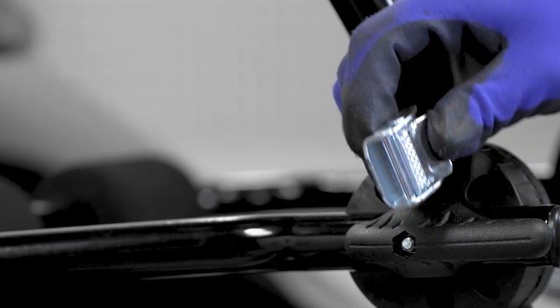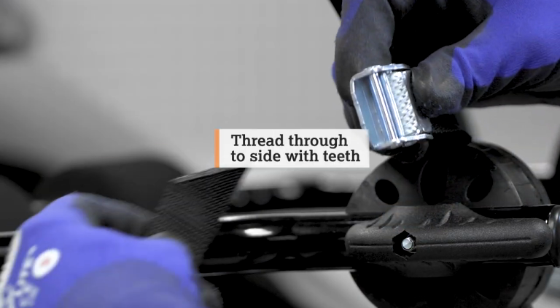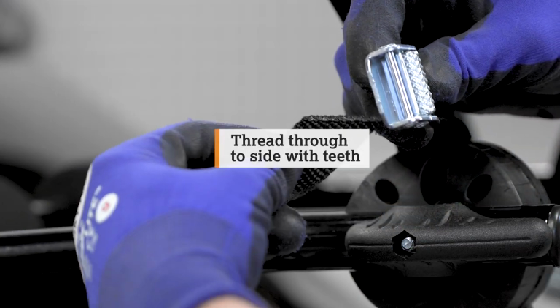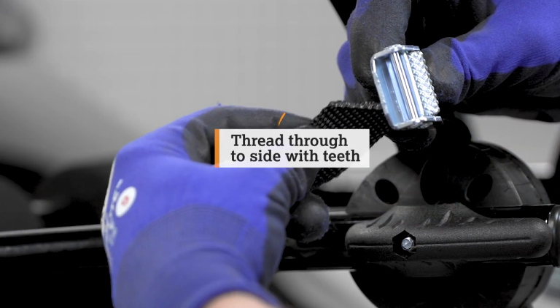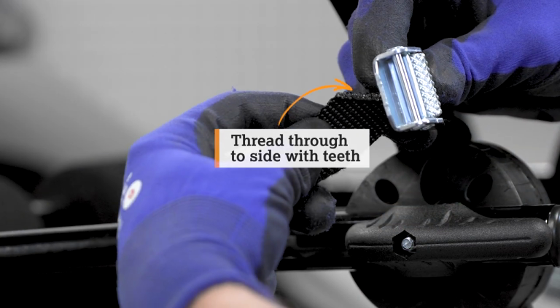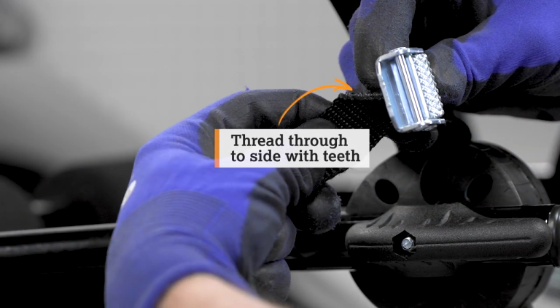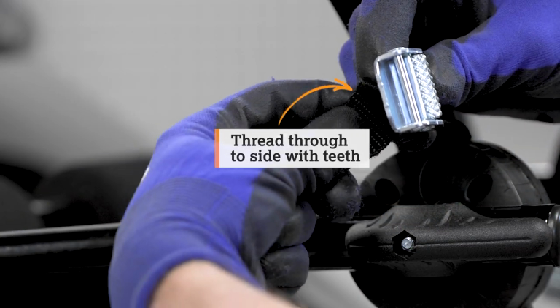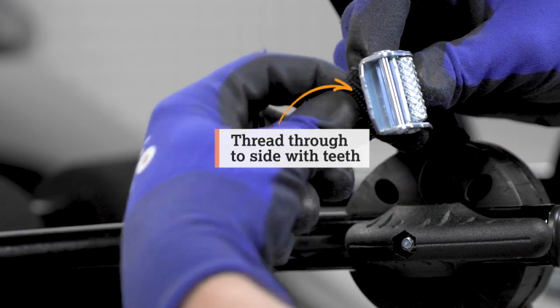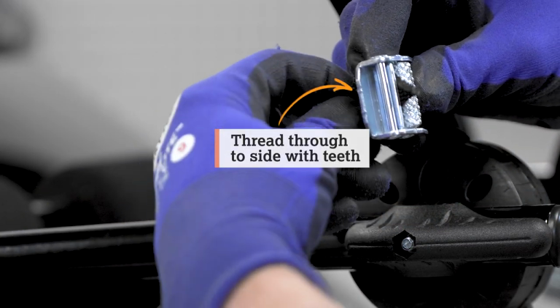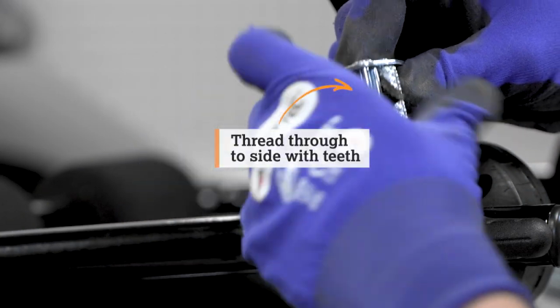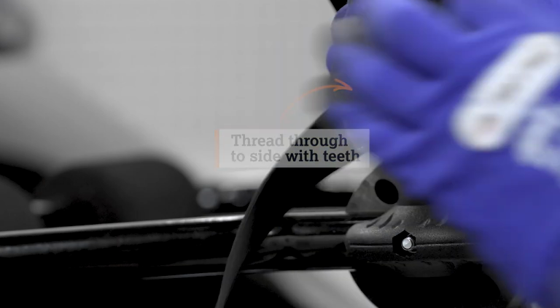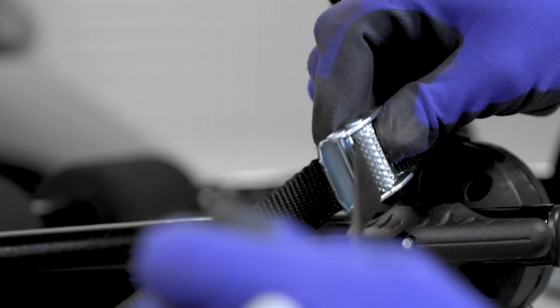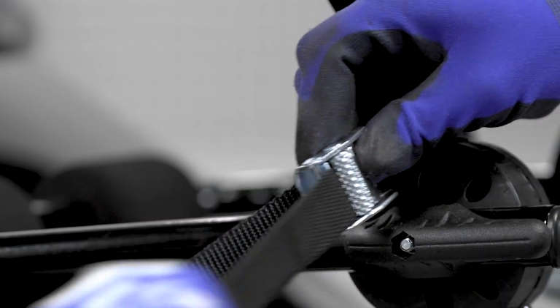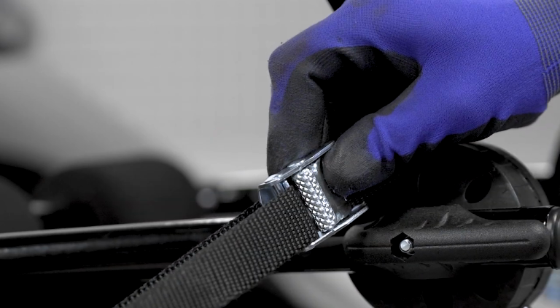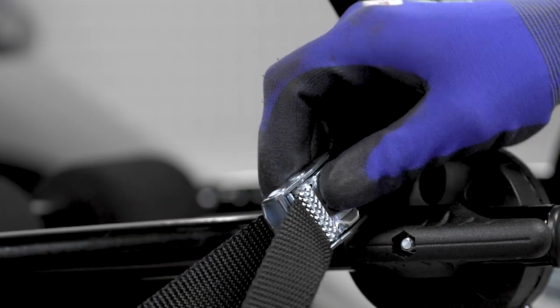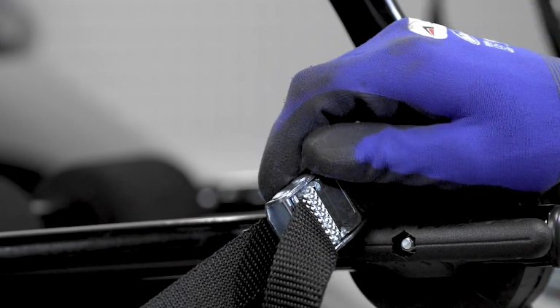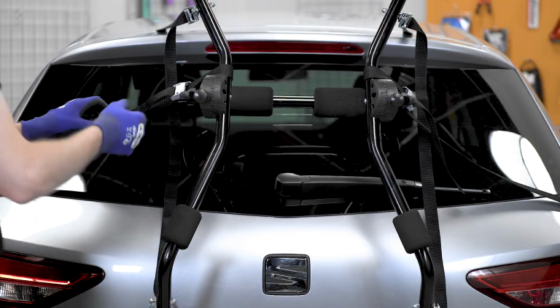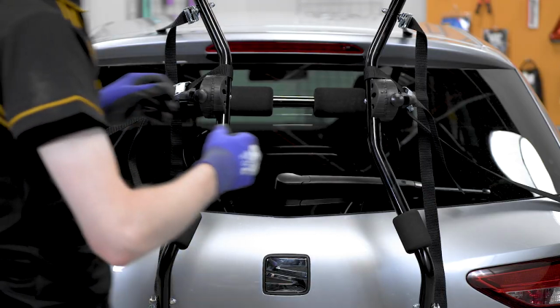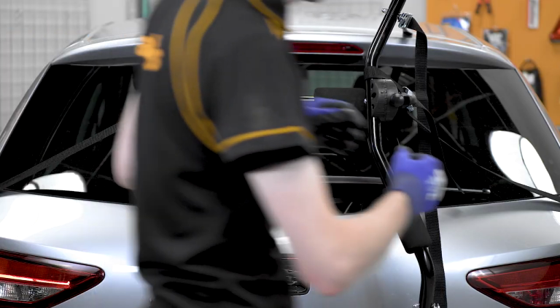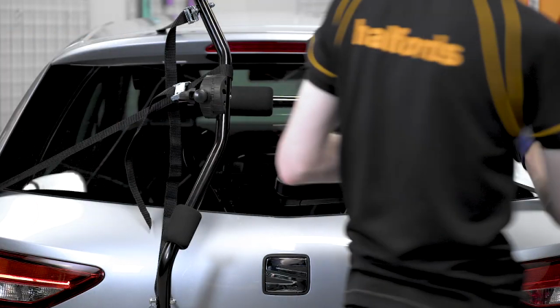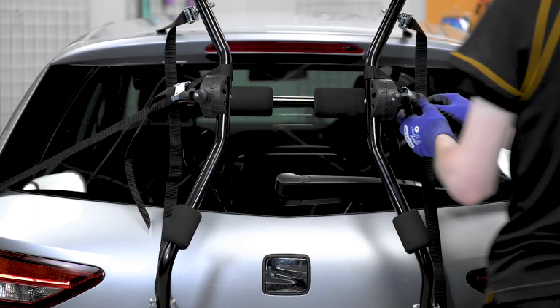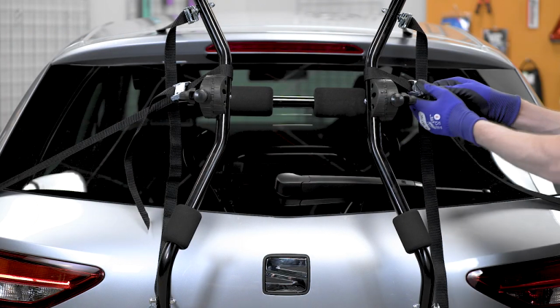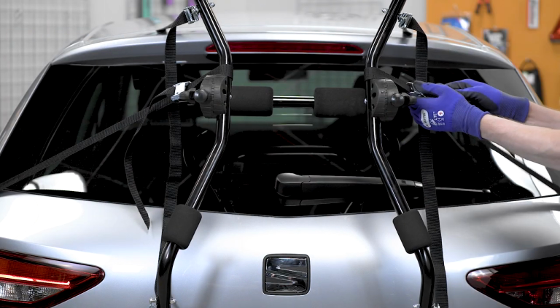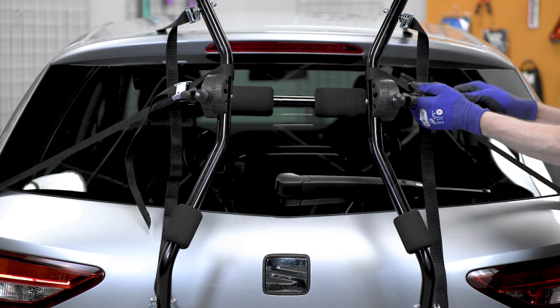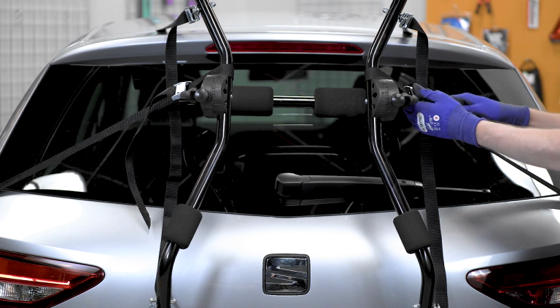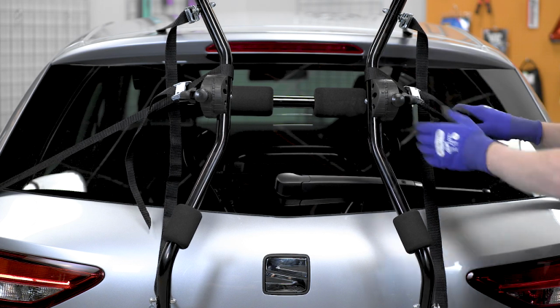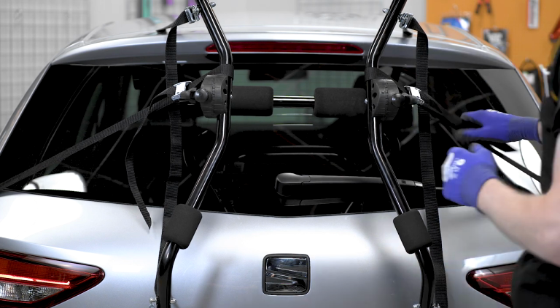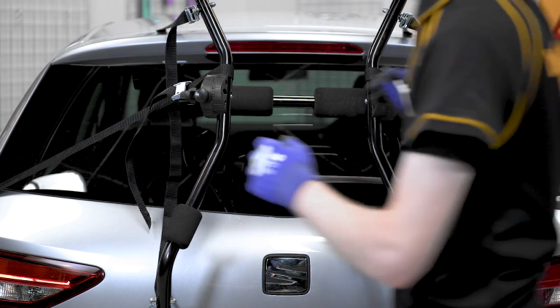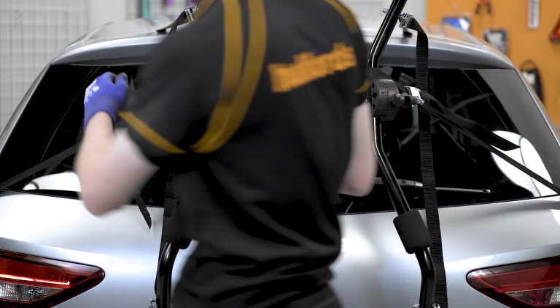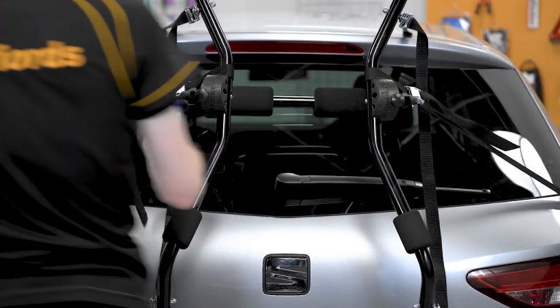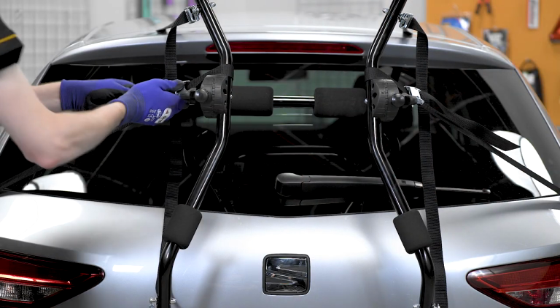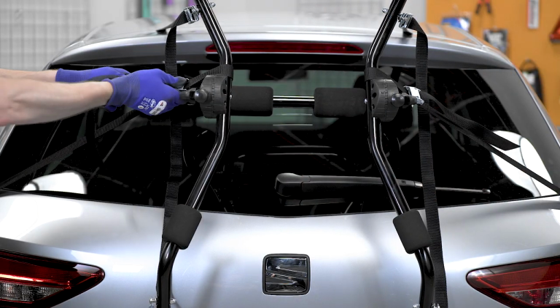Now, attach the two side straps using the cam buckles, ensuring they thread through the right direction and the rack is positioned centrally. Then repeat on the other side, securing in the centre.